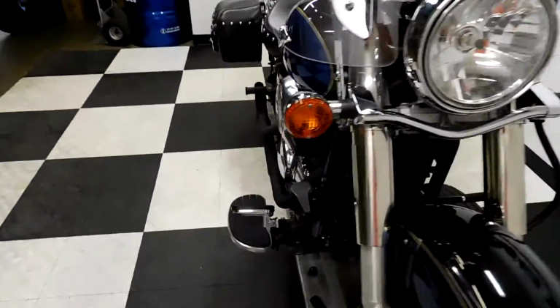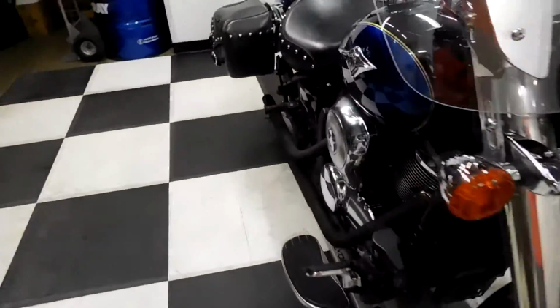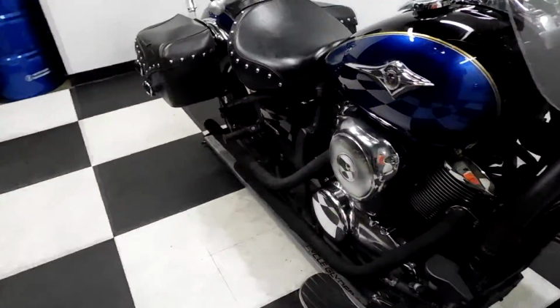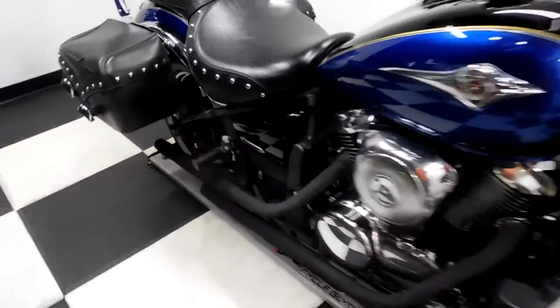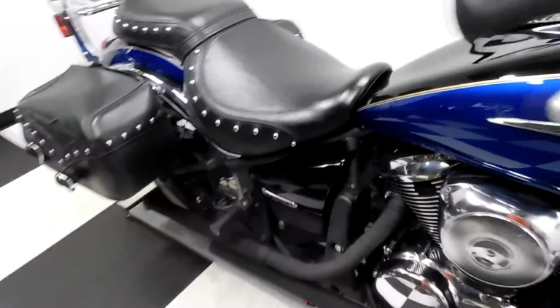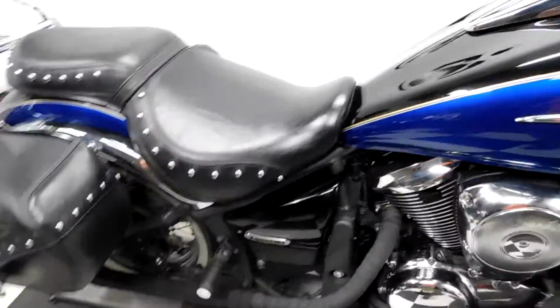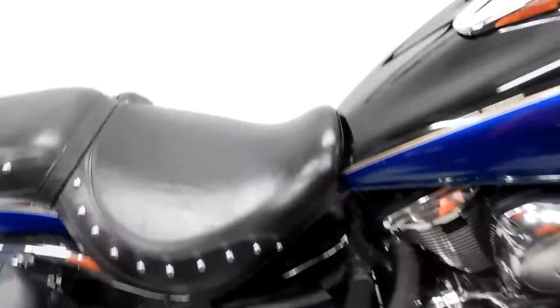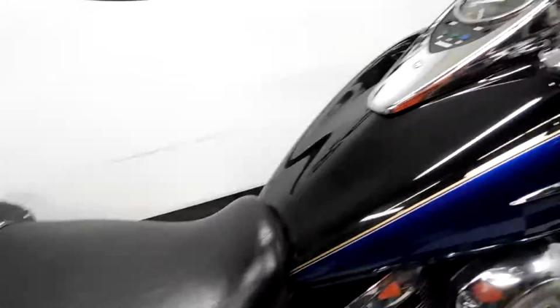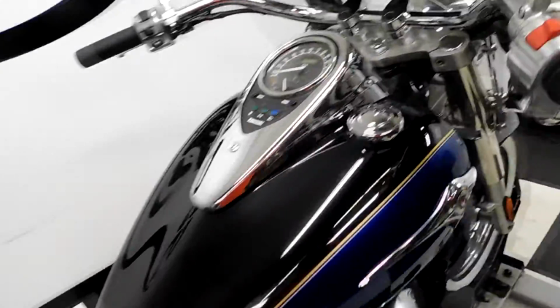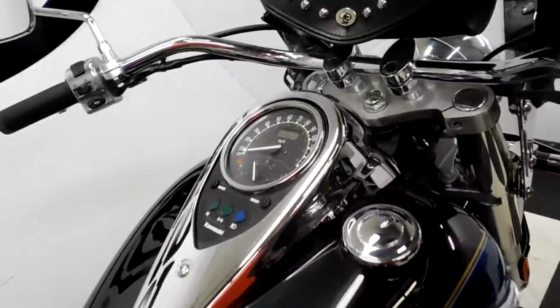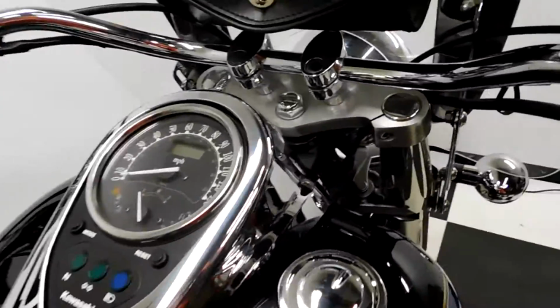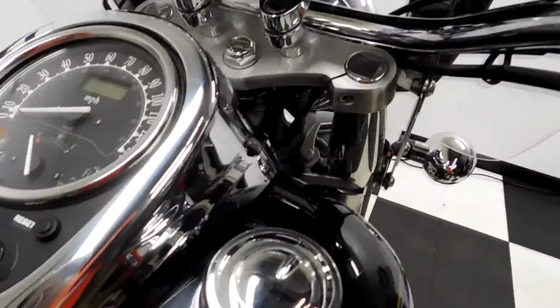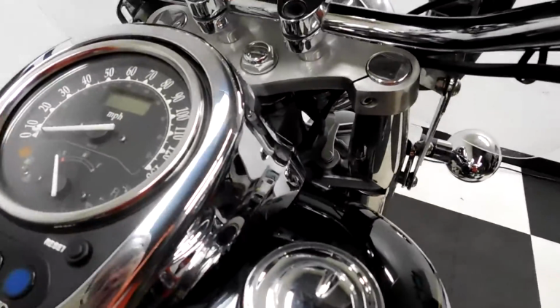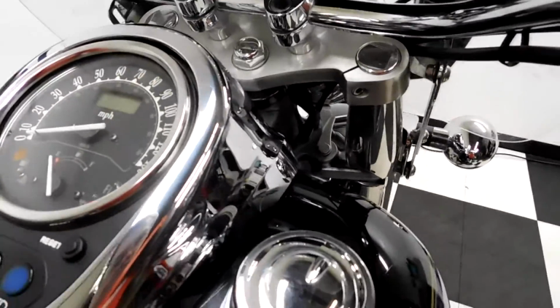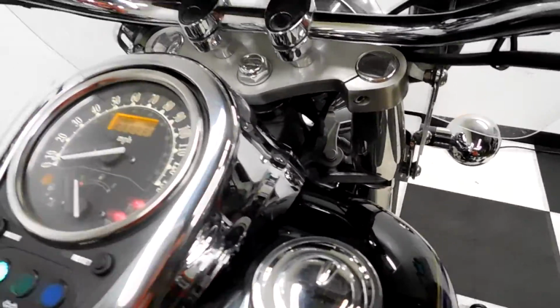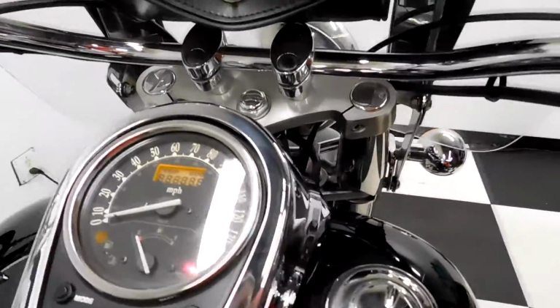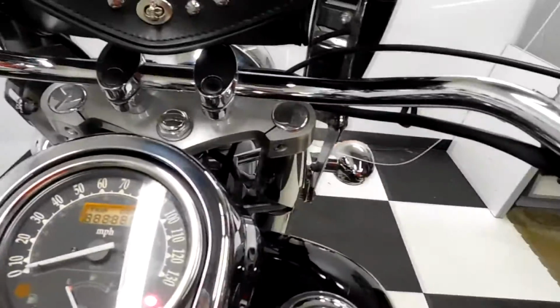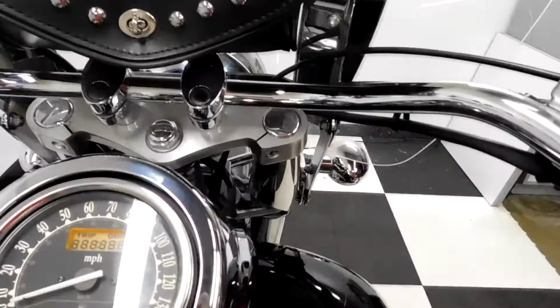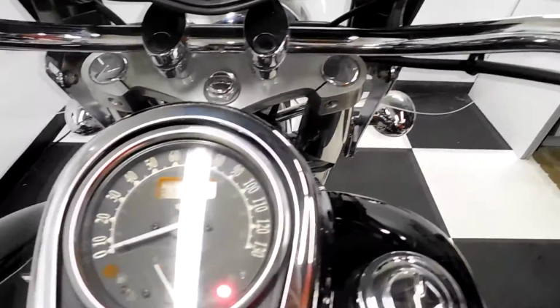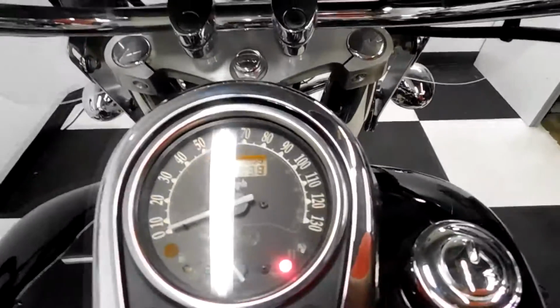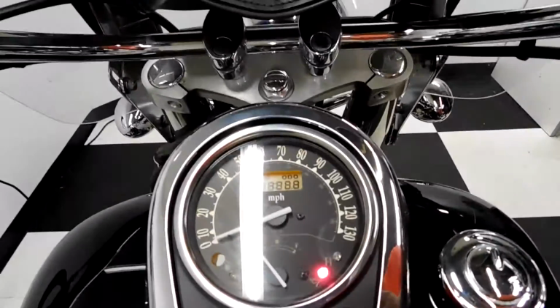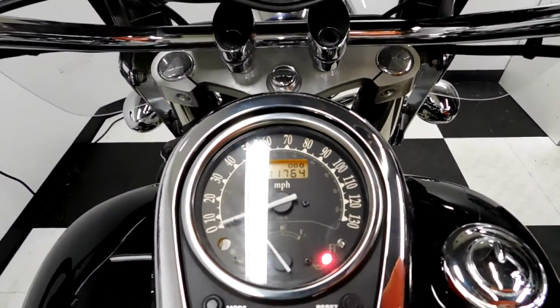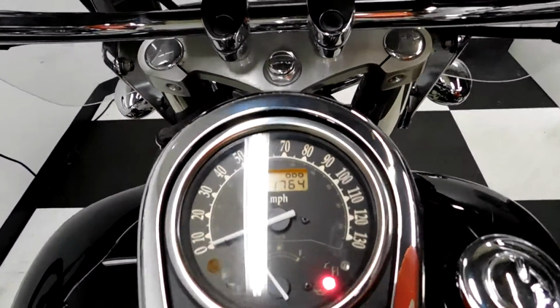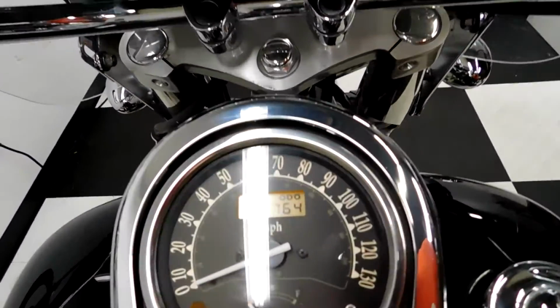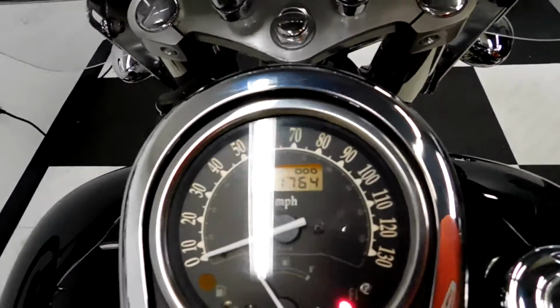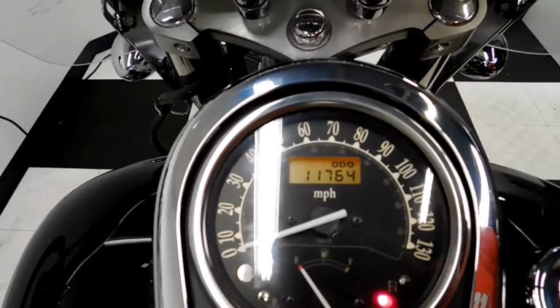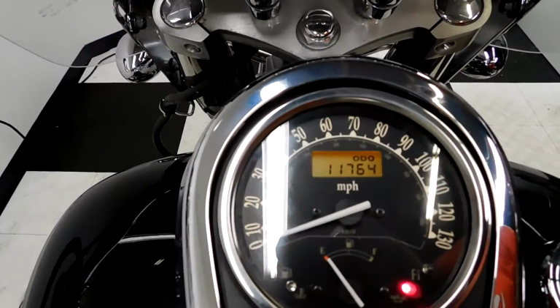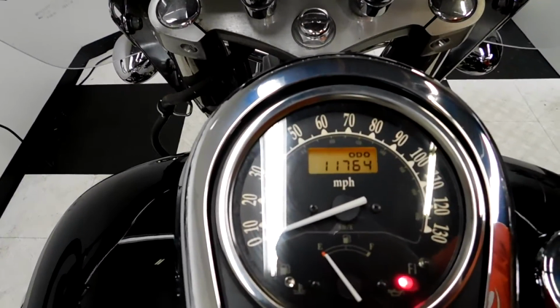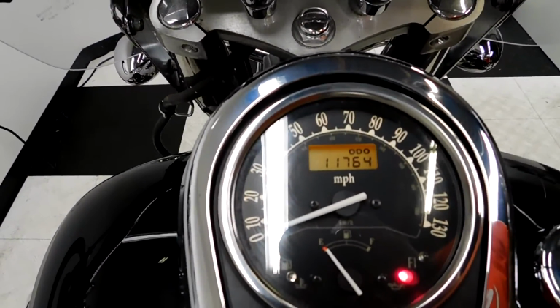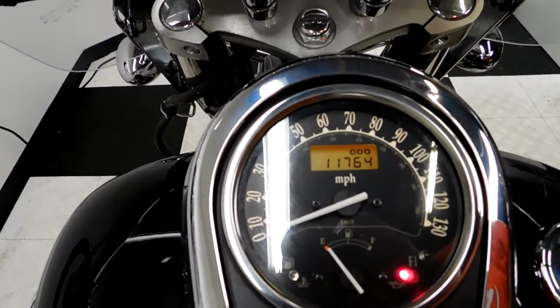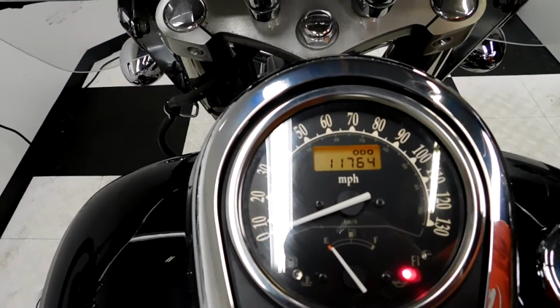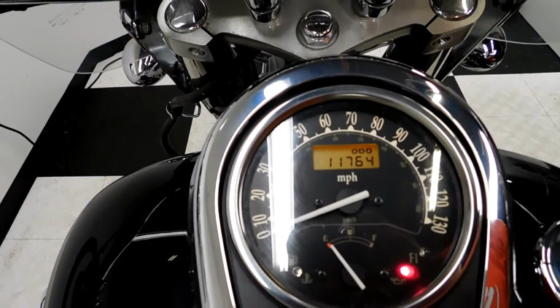Let me show you those miles now. 11,764 is what's on it.